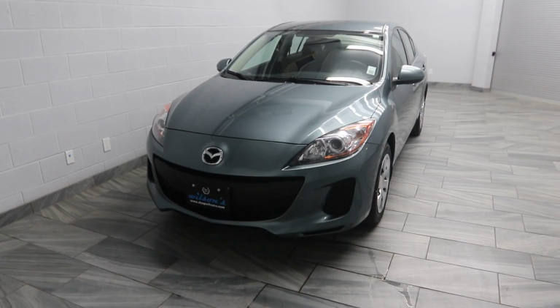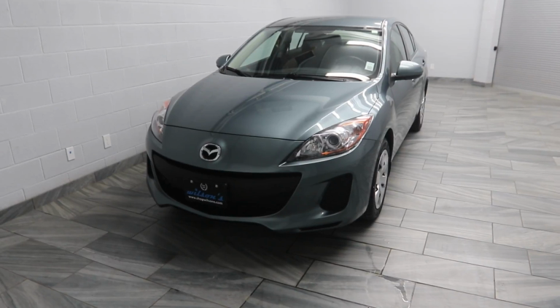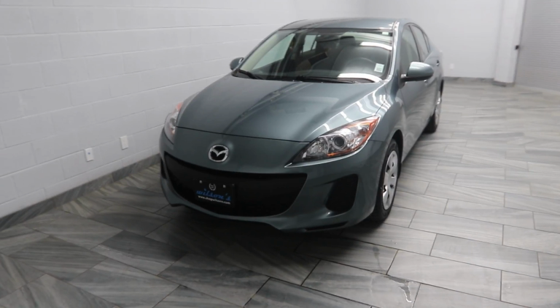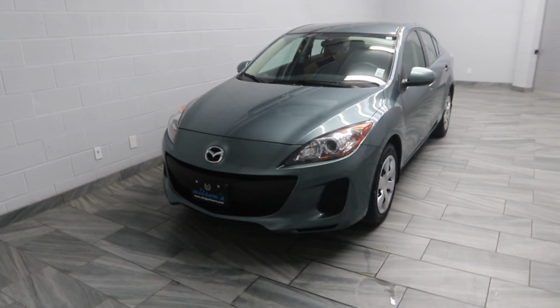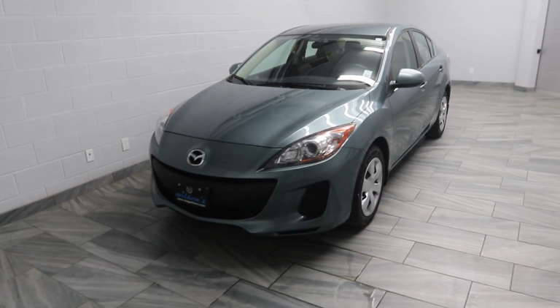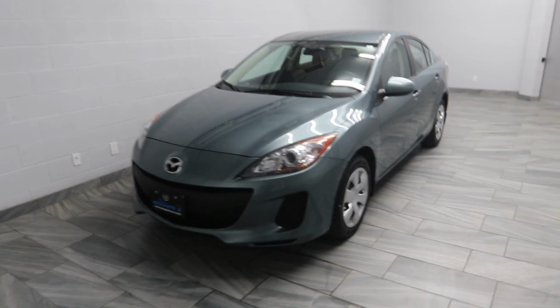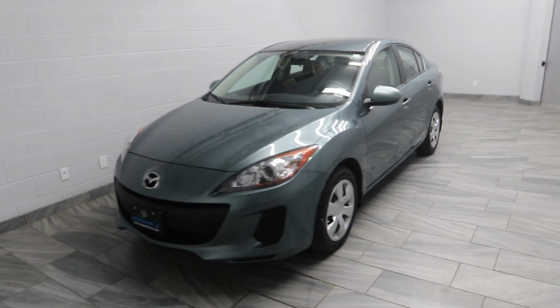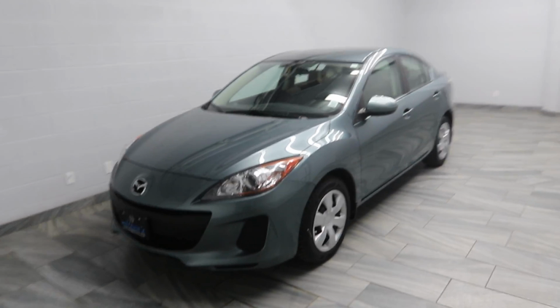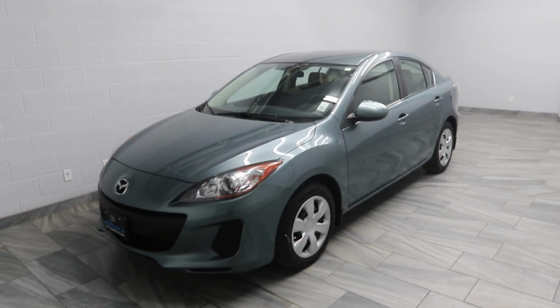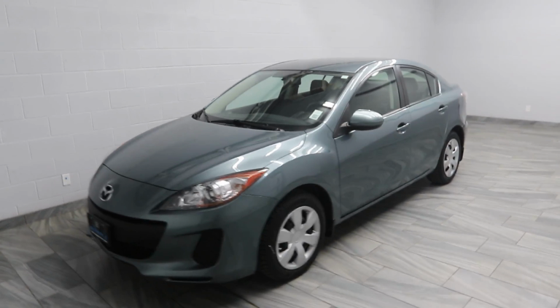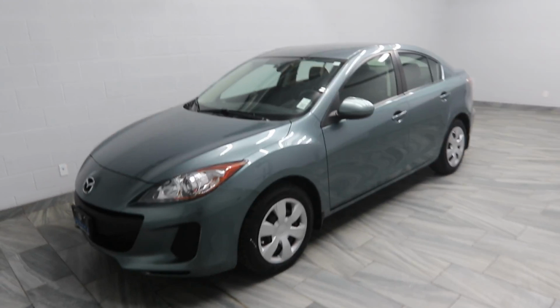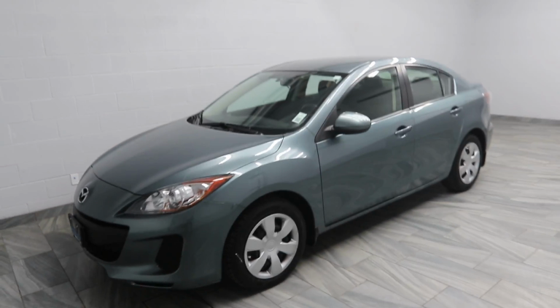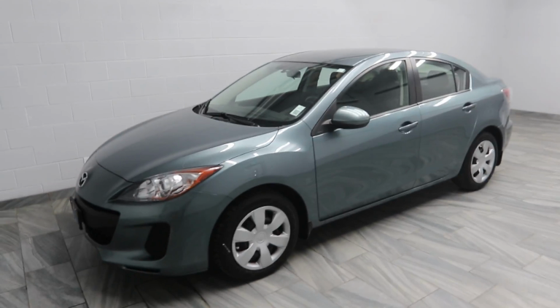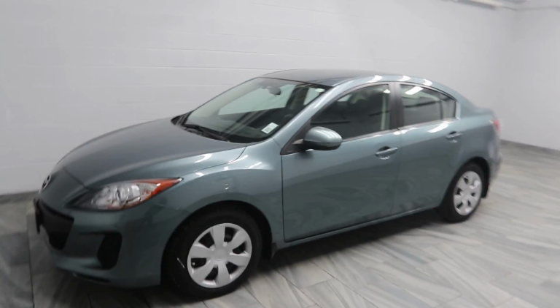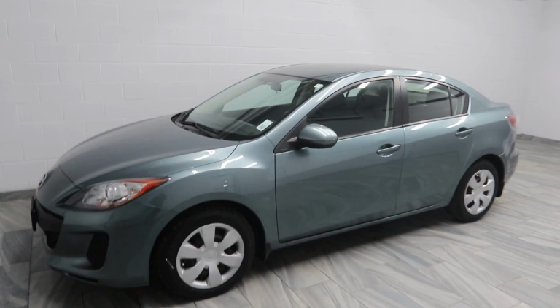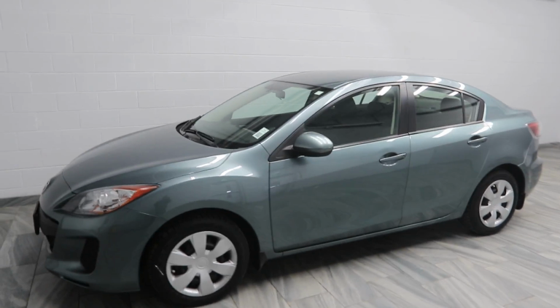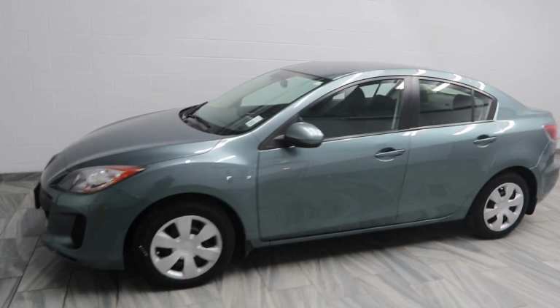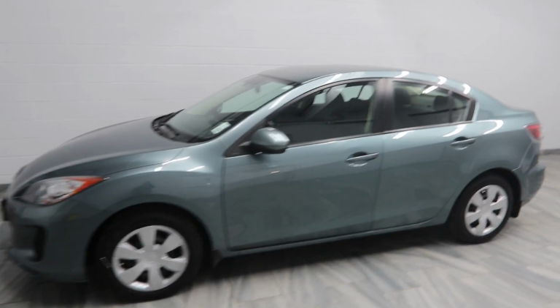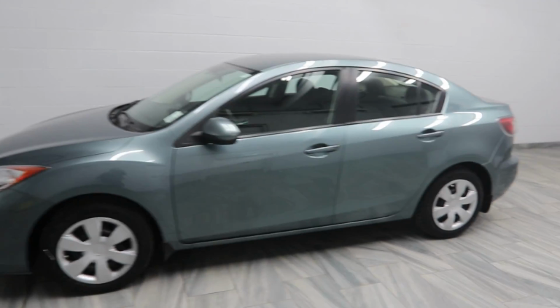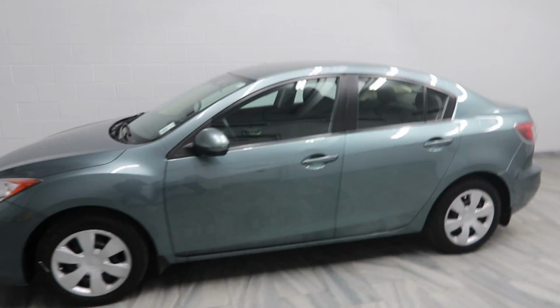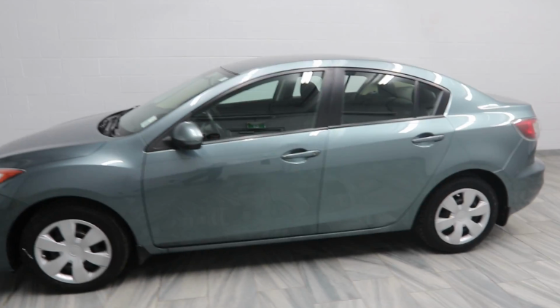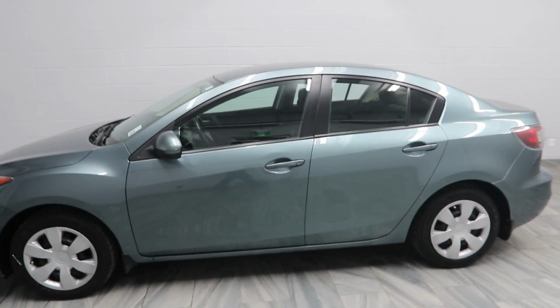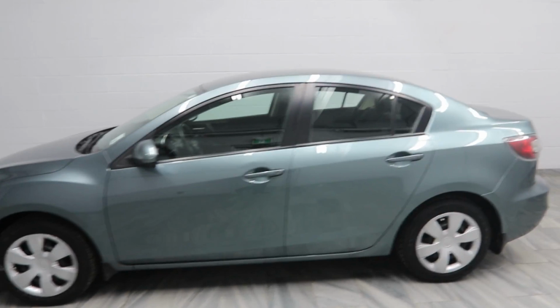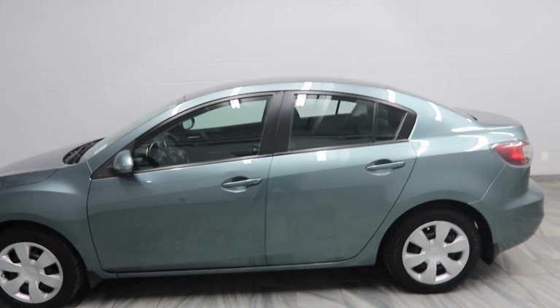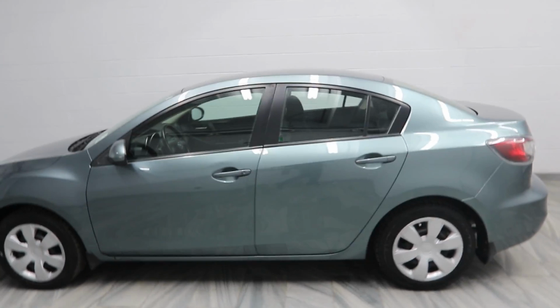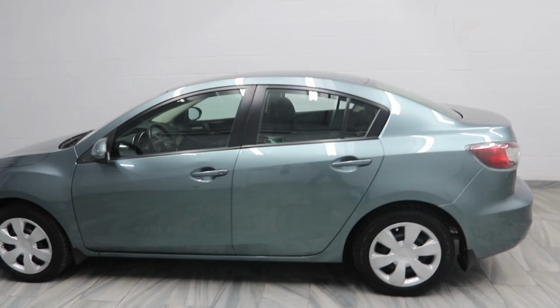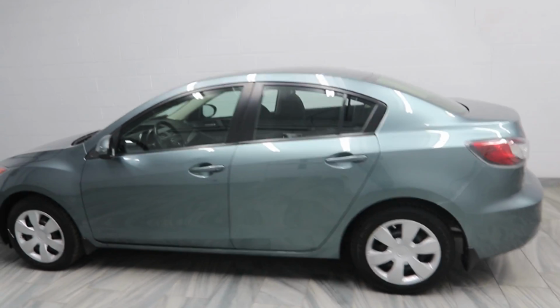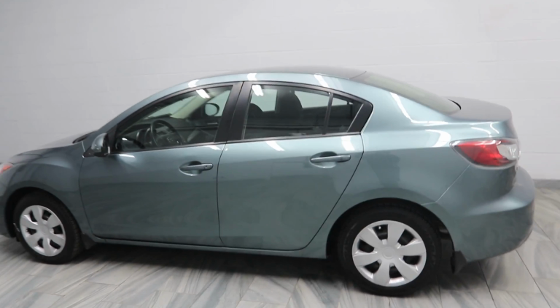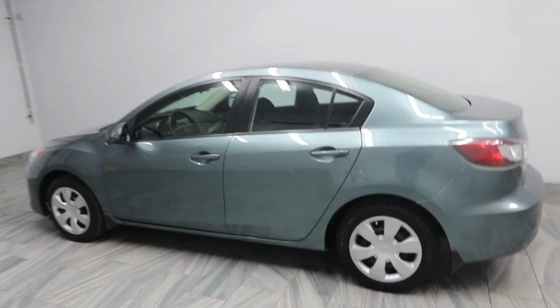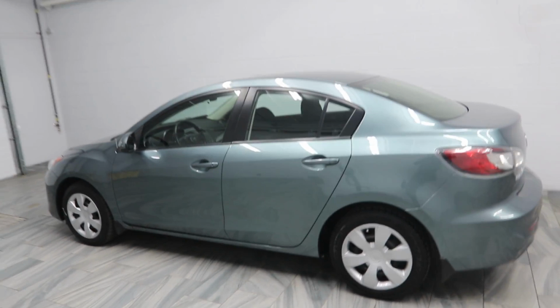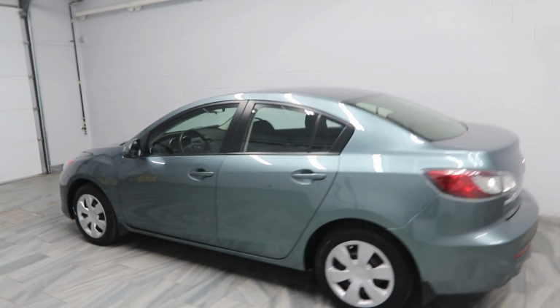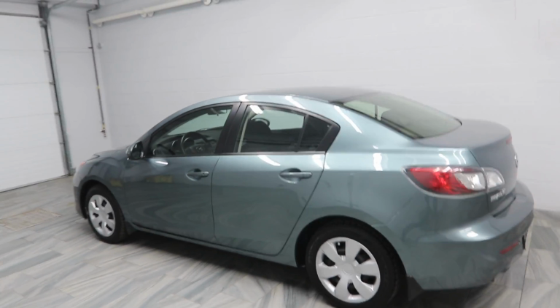Hello and welcome to Mark Wilson's Better Used Cars located in Guelph, Ontario. This is the 2013 Mazda 3 with 41,000 kilometers.